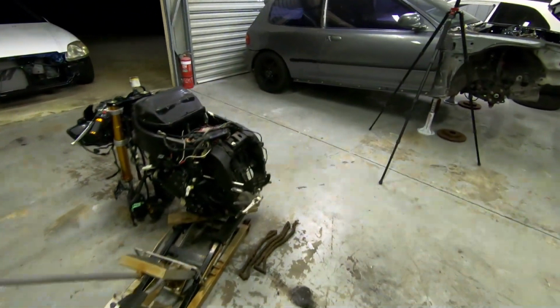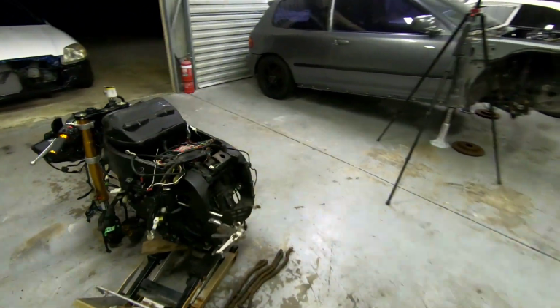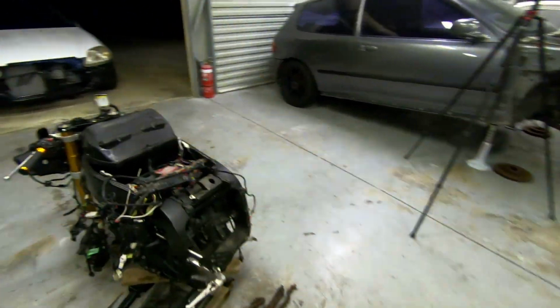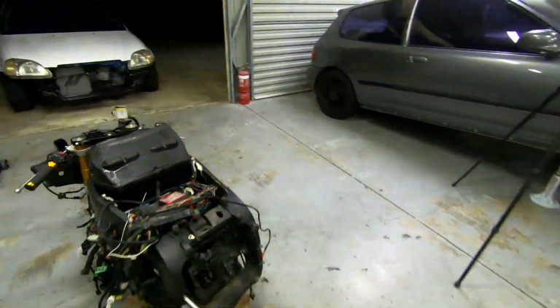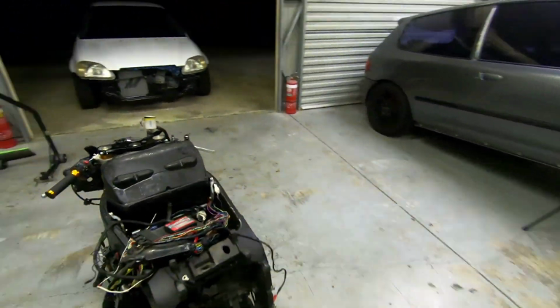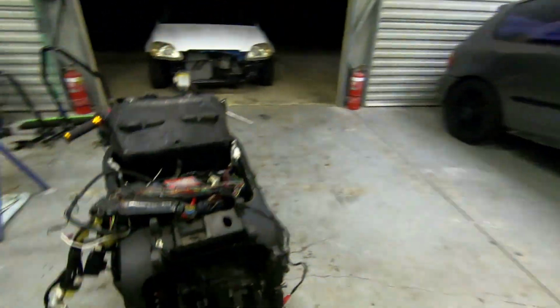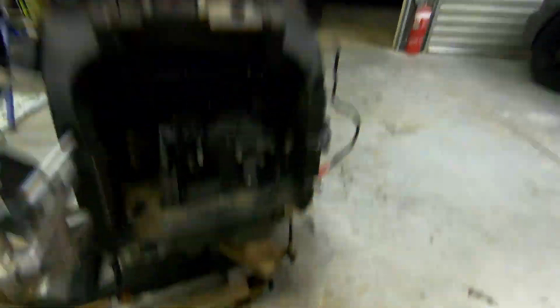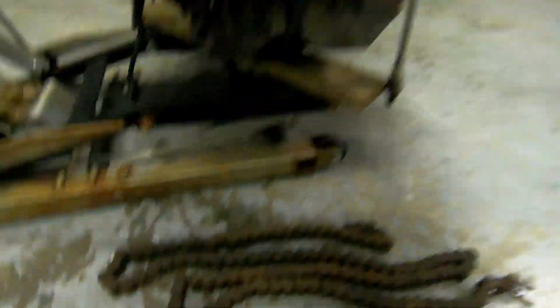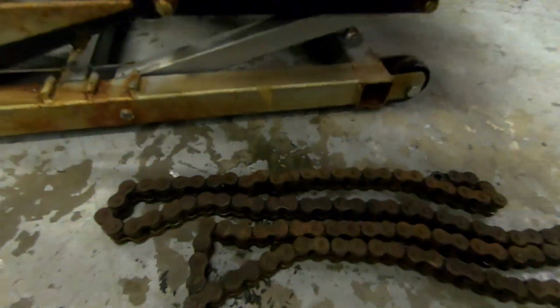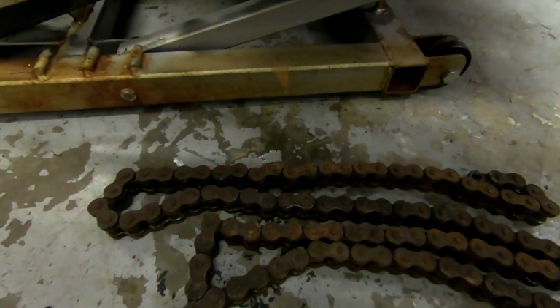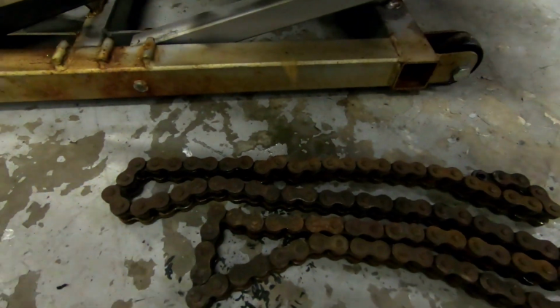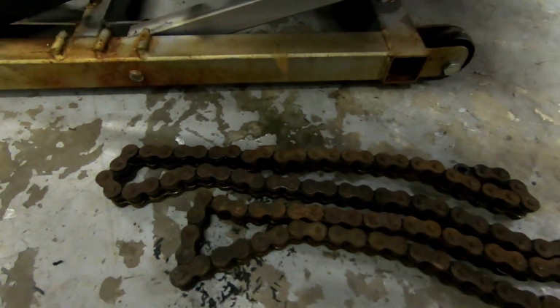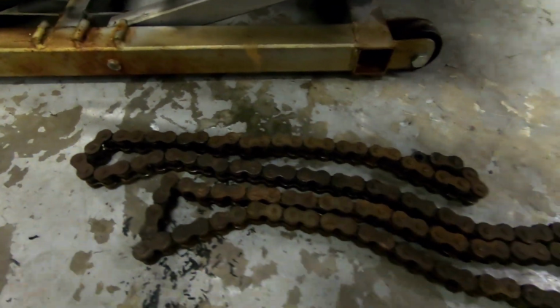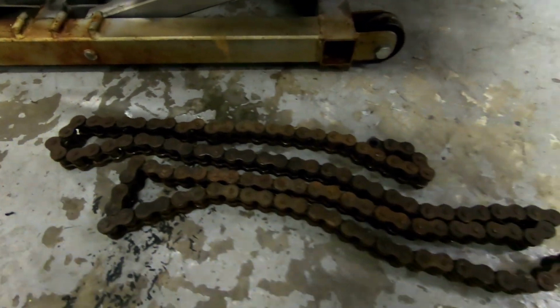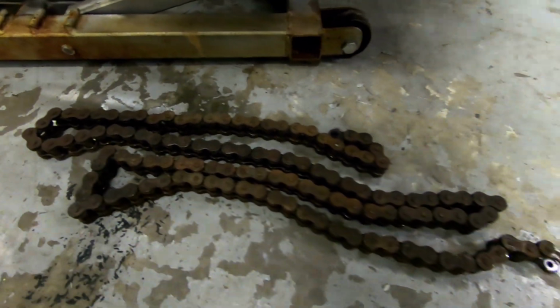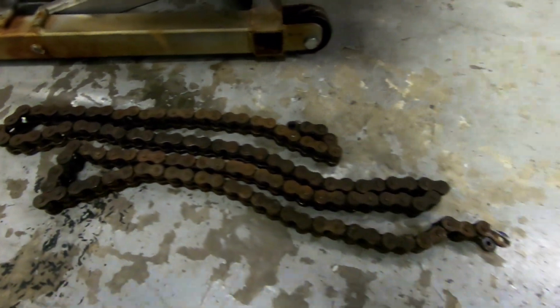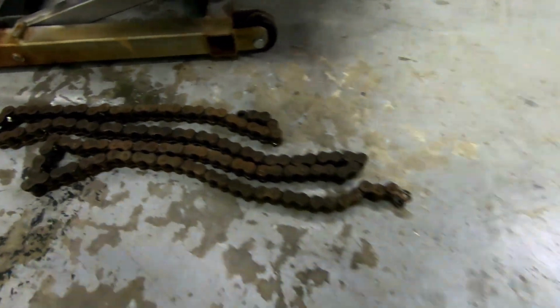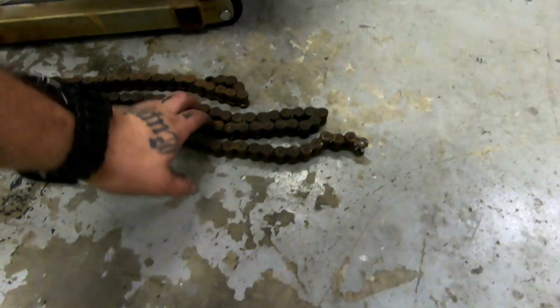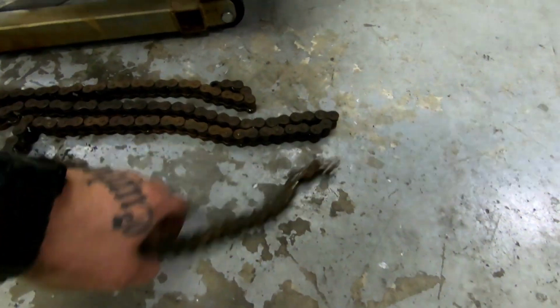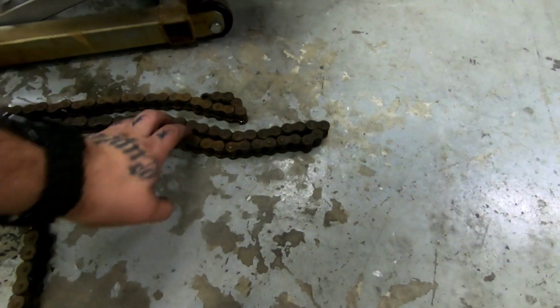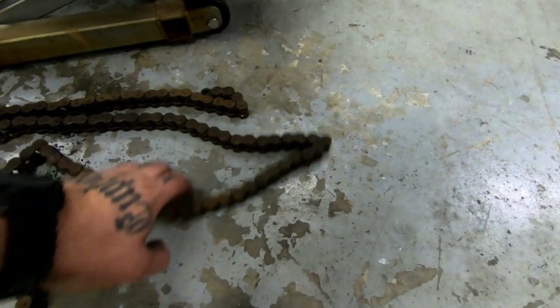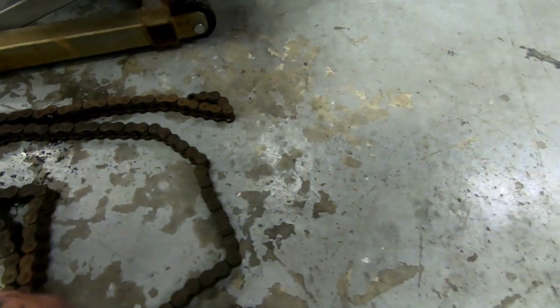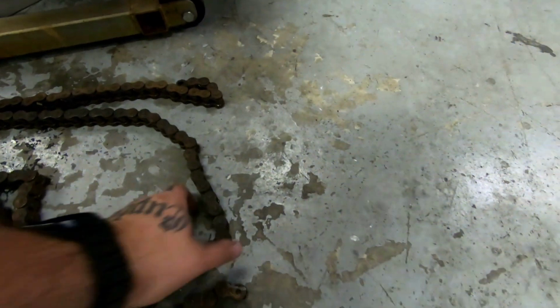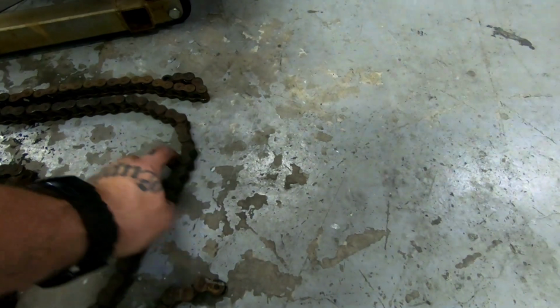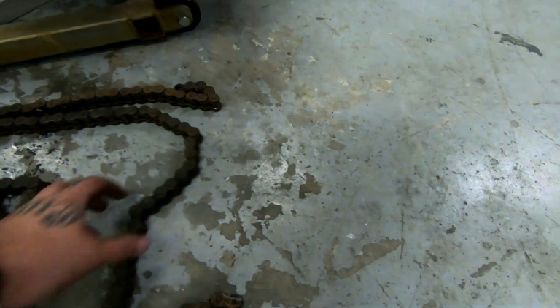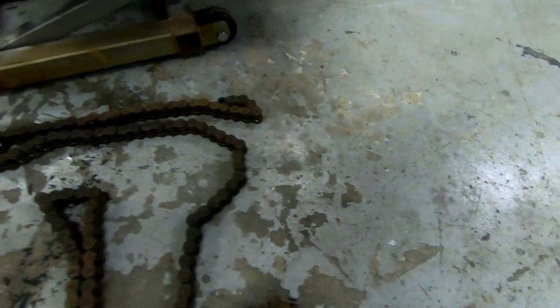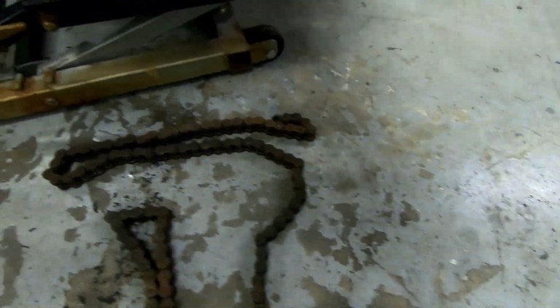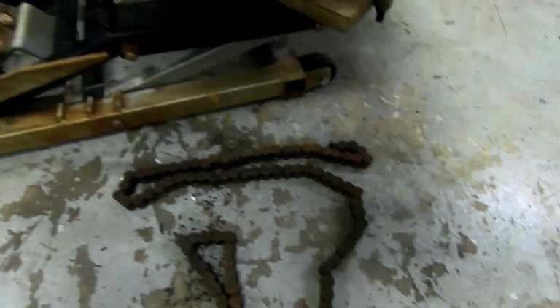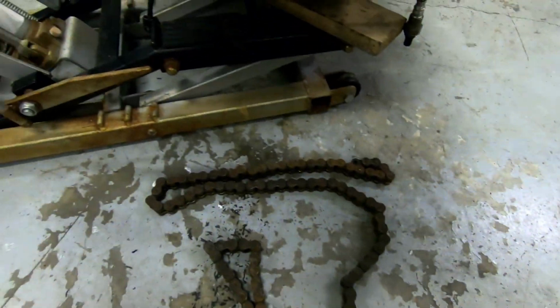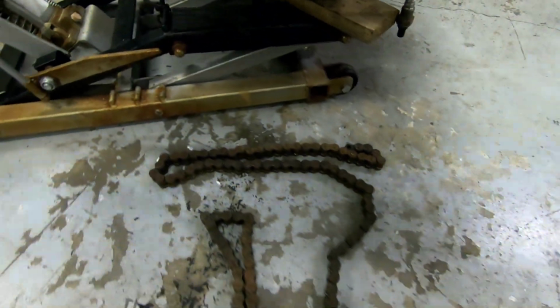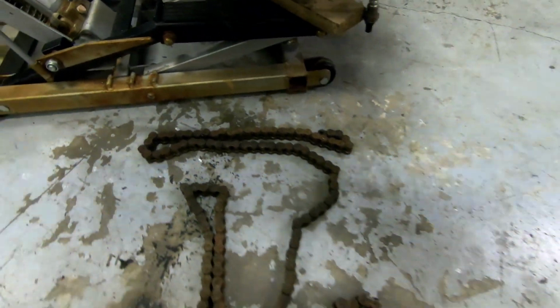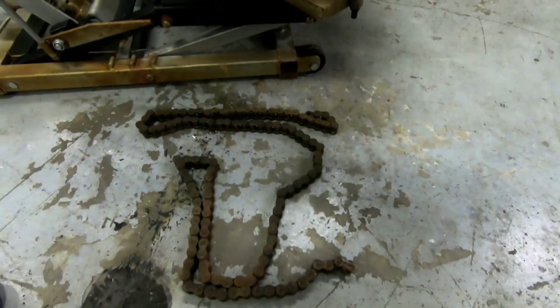Look at this — how cooked are these hoses? There are some solid sections that just don't flex at all. Pretty cooked.